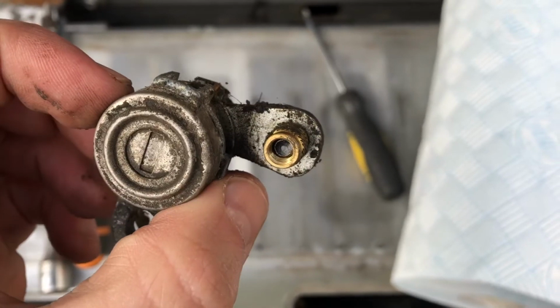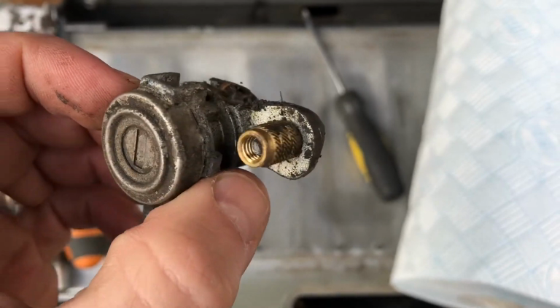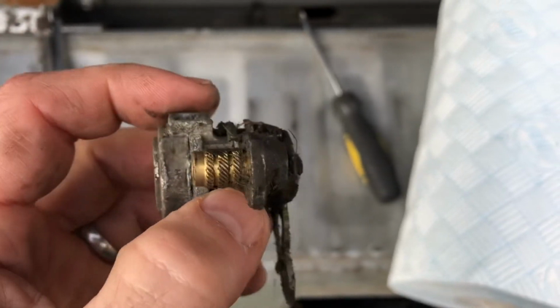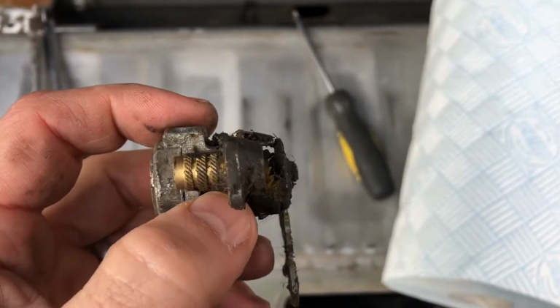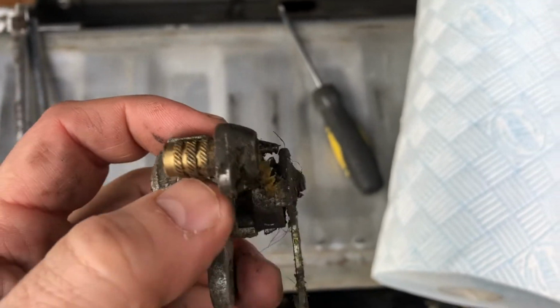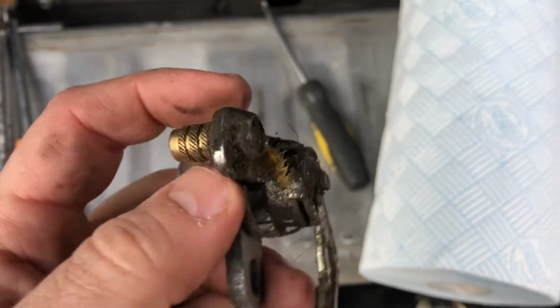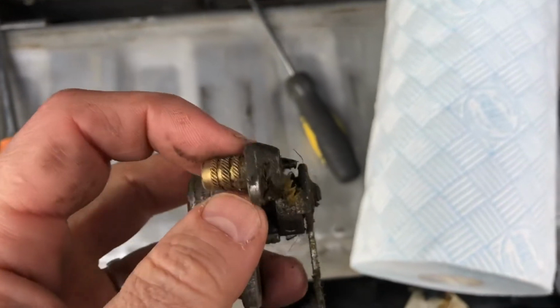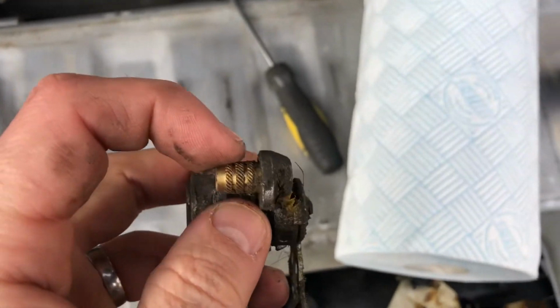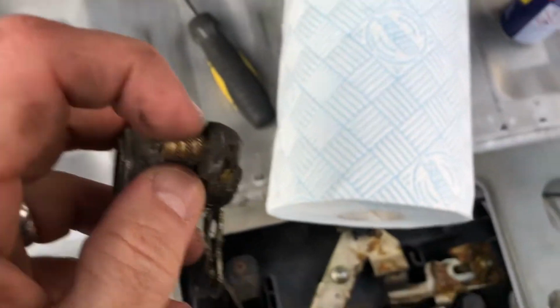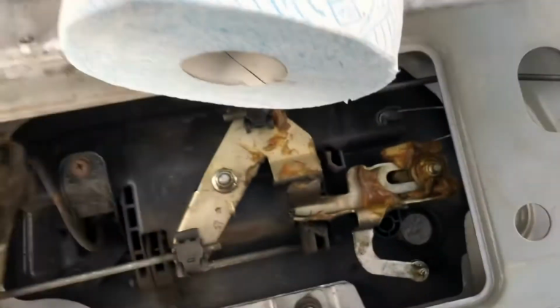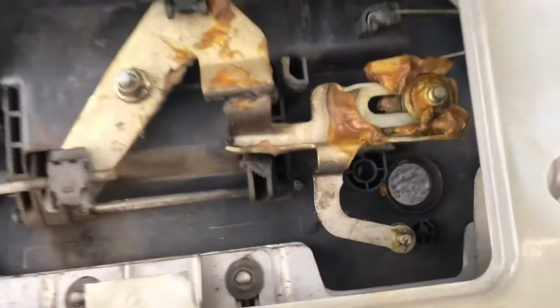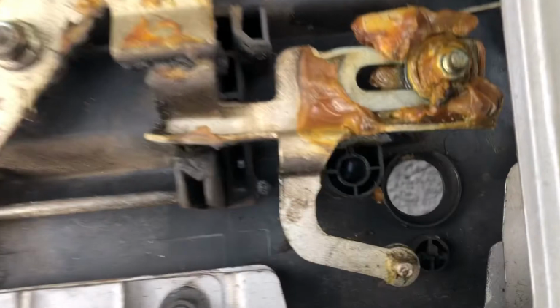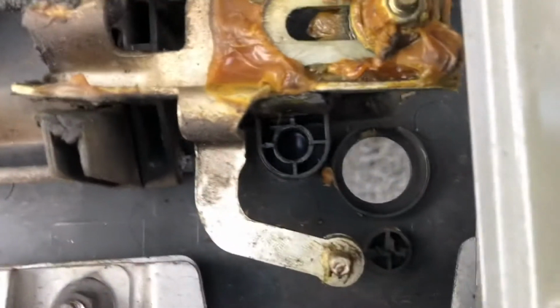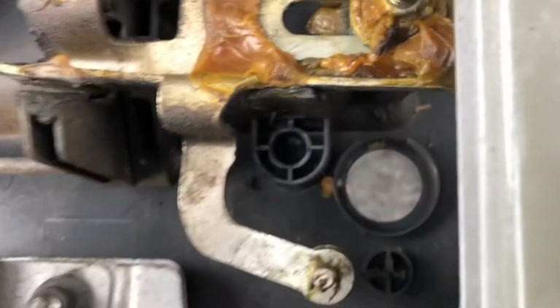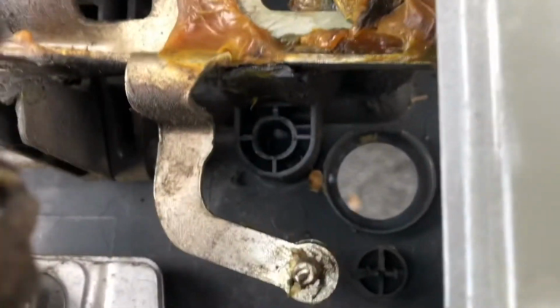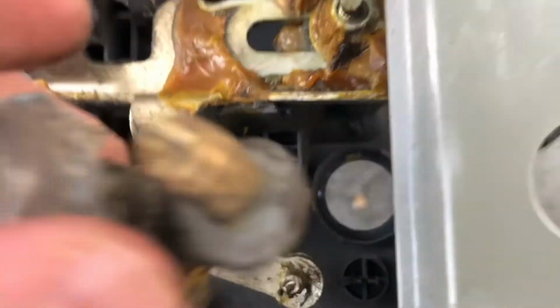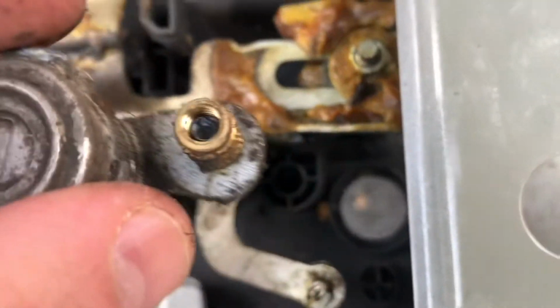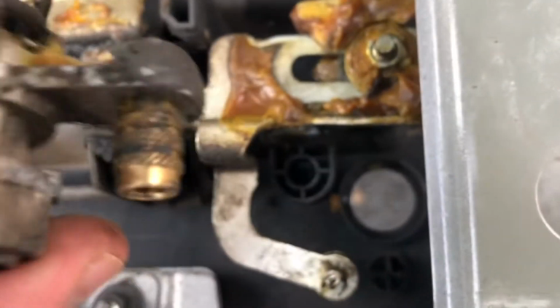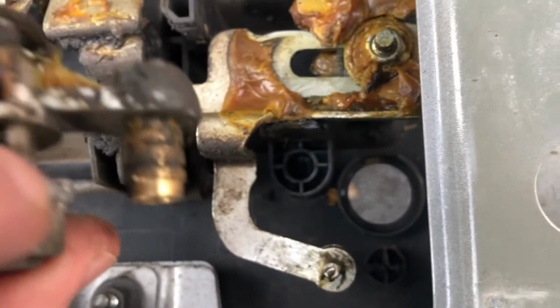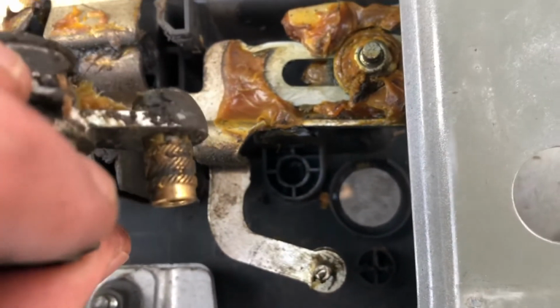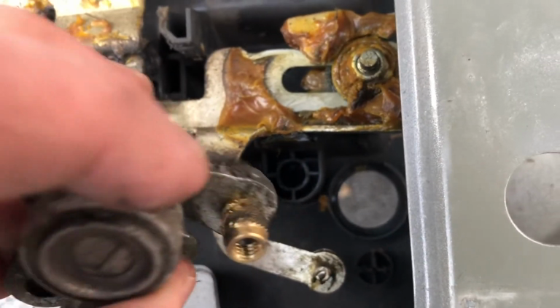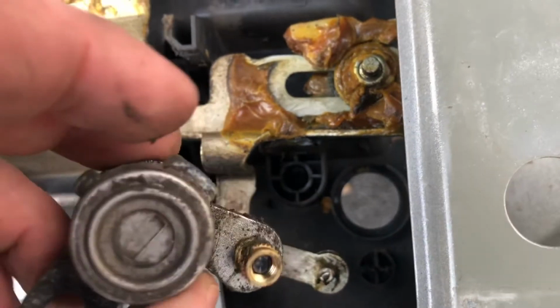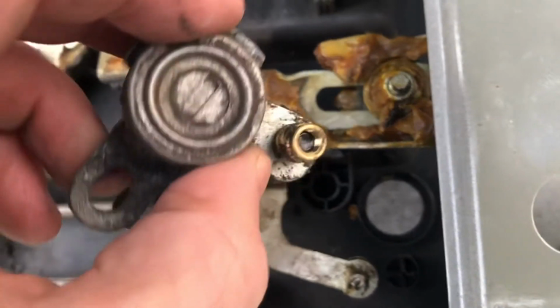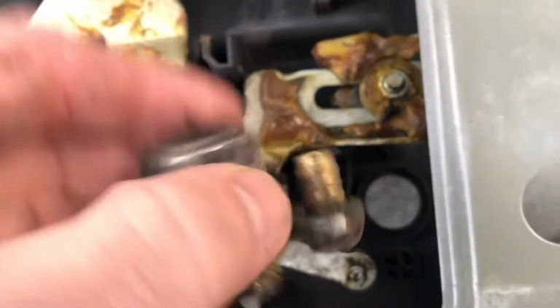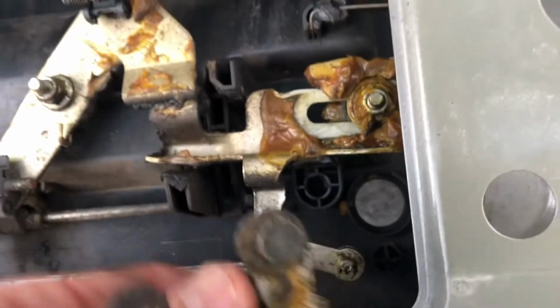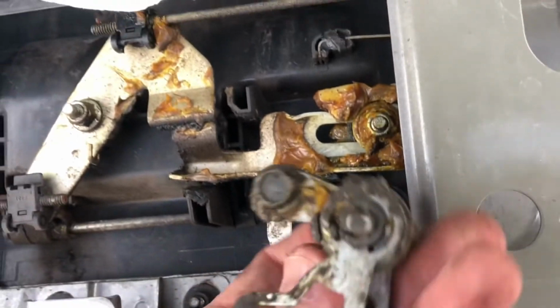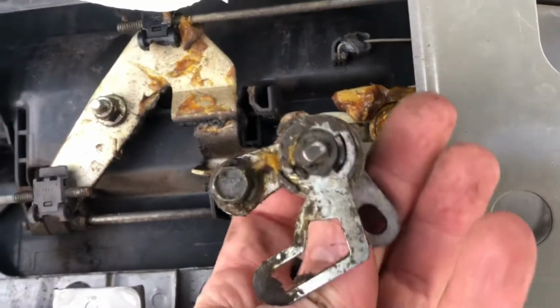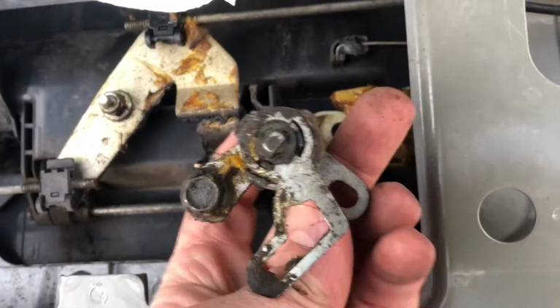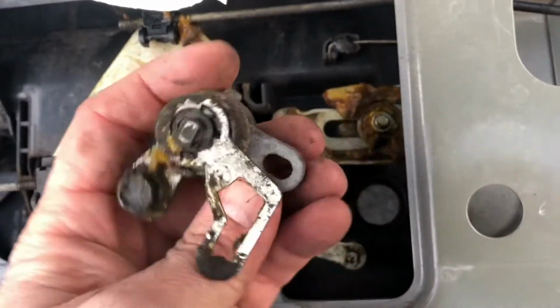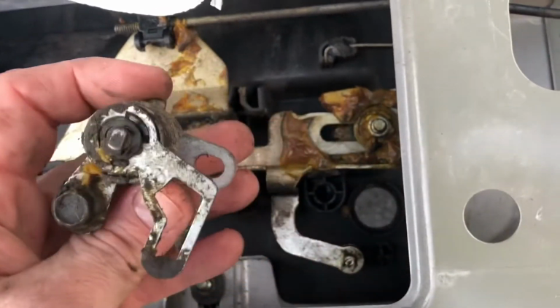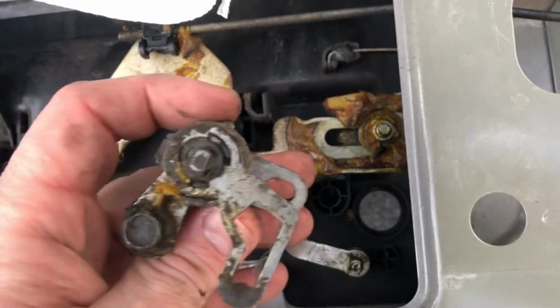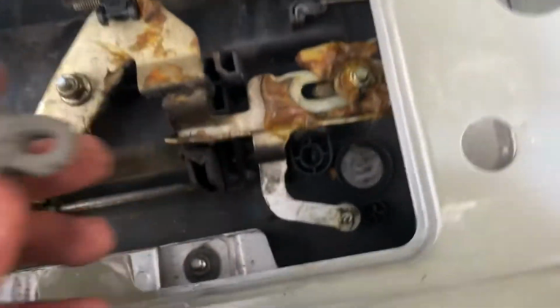It looks like the plastic where the barrel sits into is probably just worn. I'll stick some glue onto that, clean everything up, put it back in, and hopefully that's everything sorted.